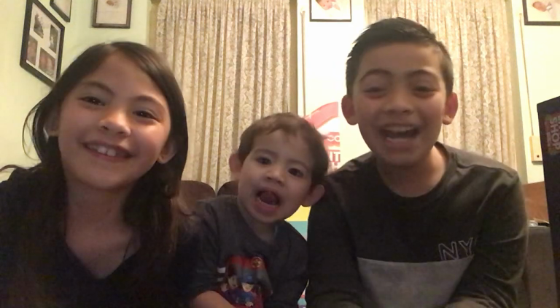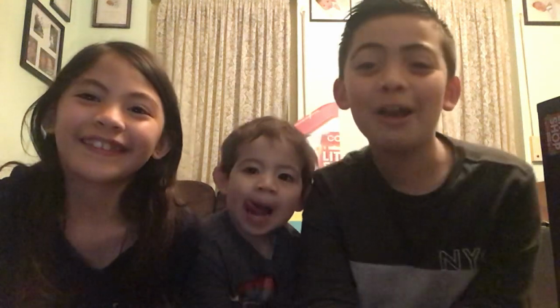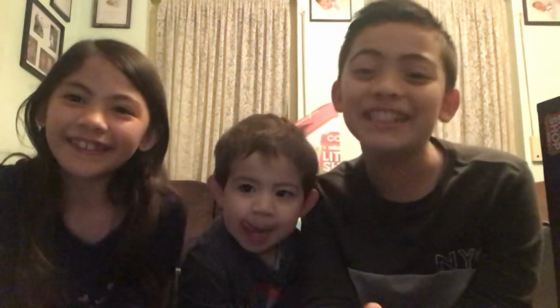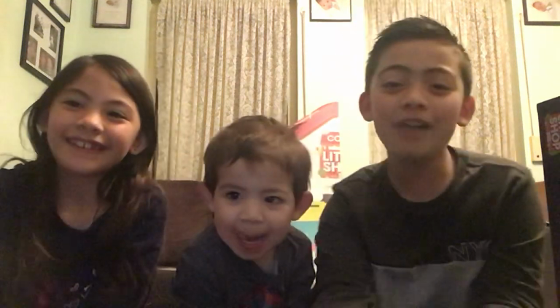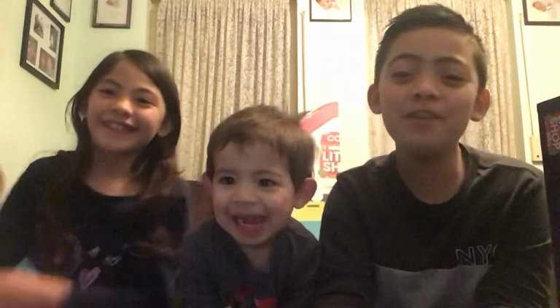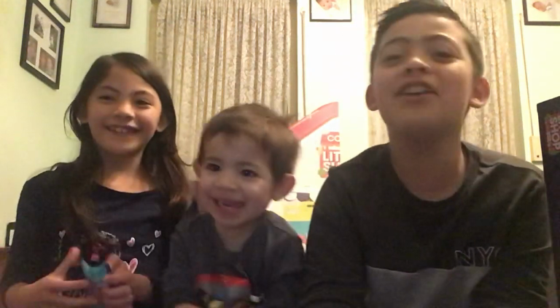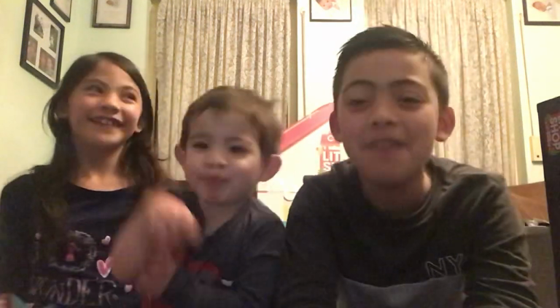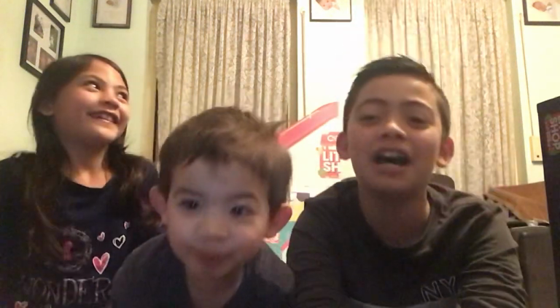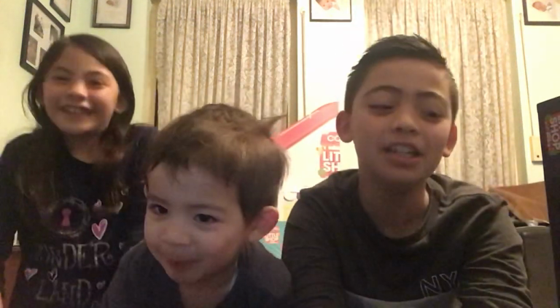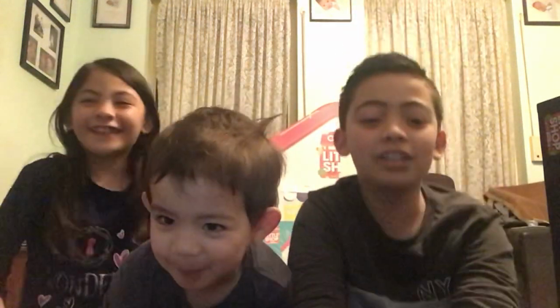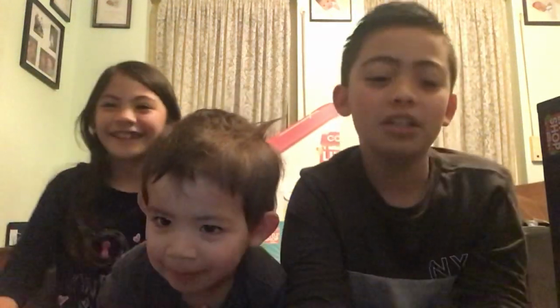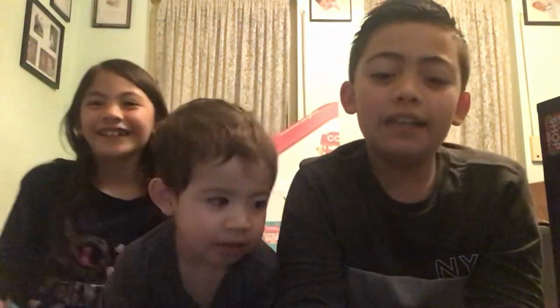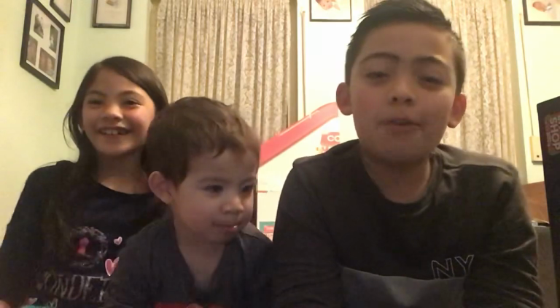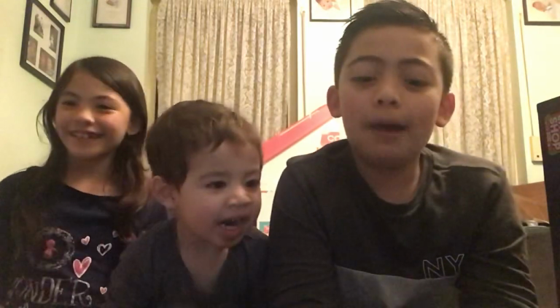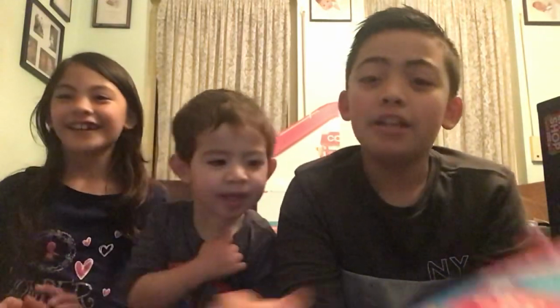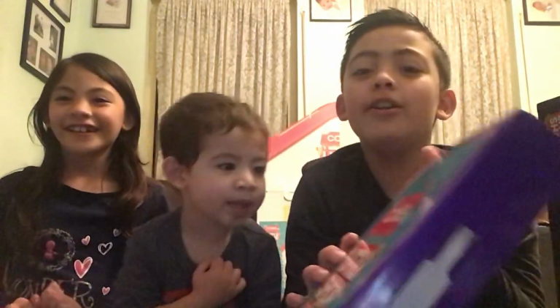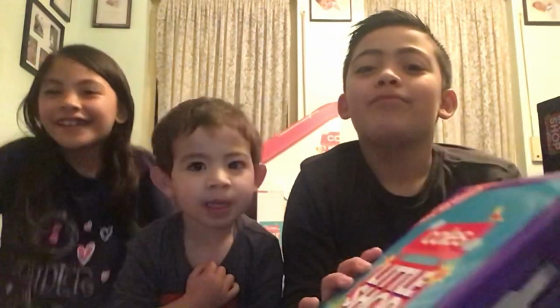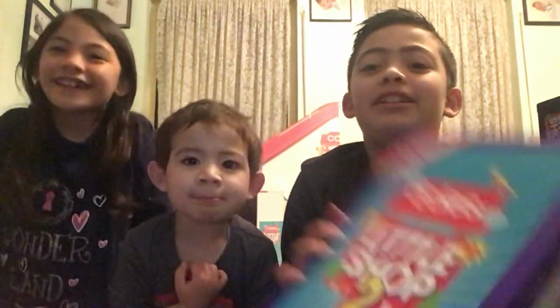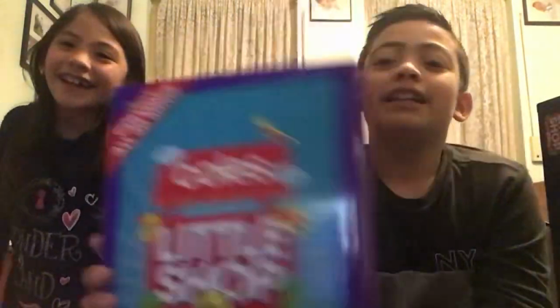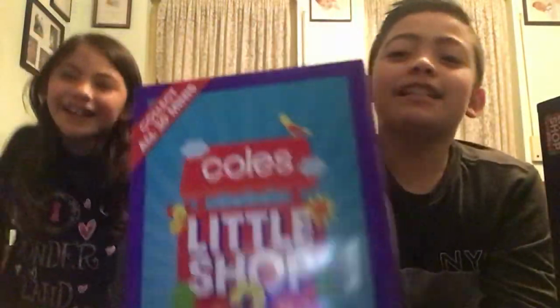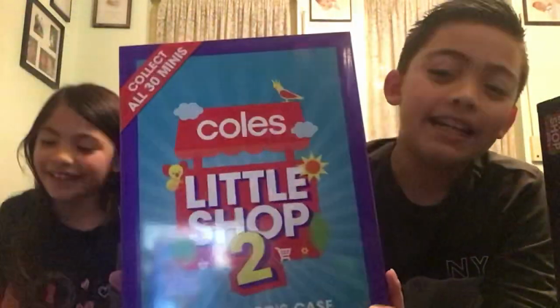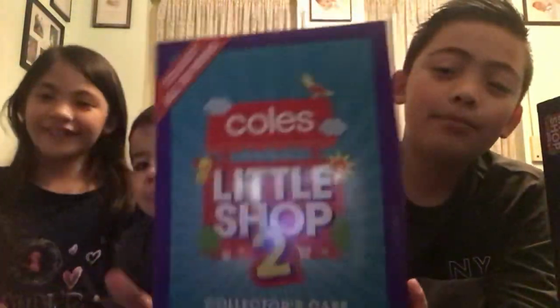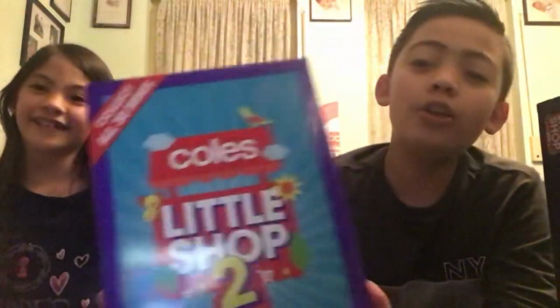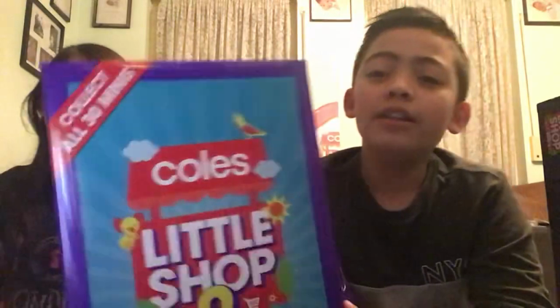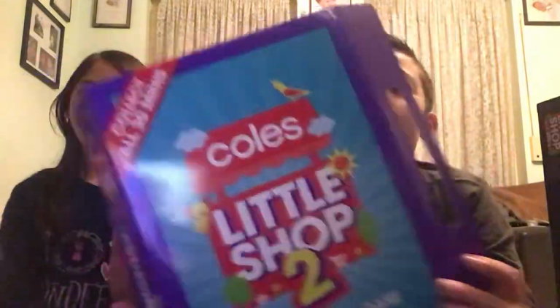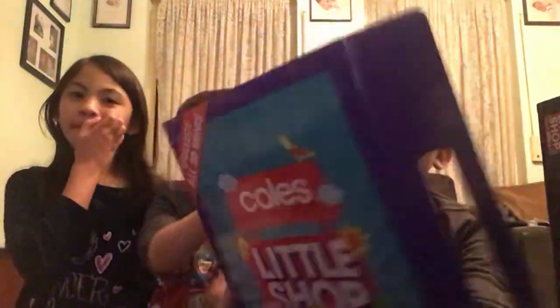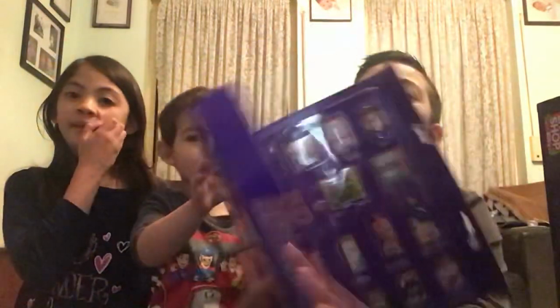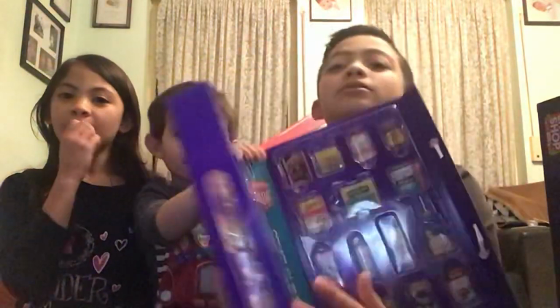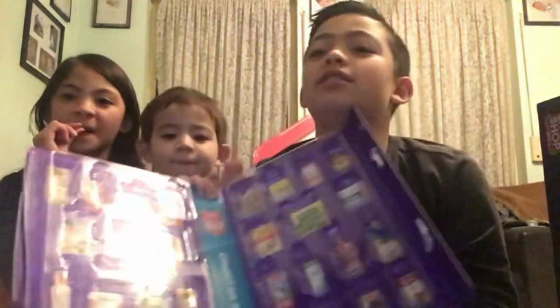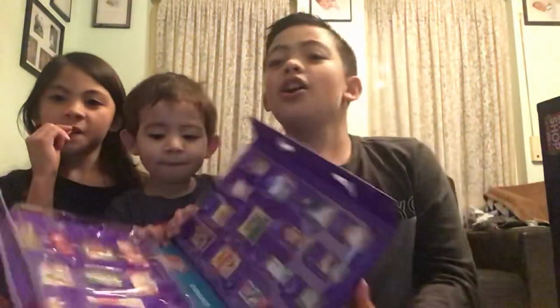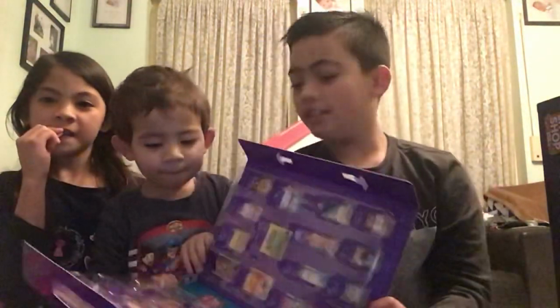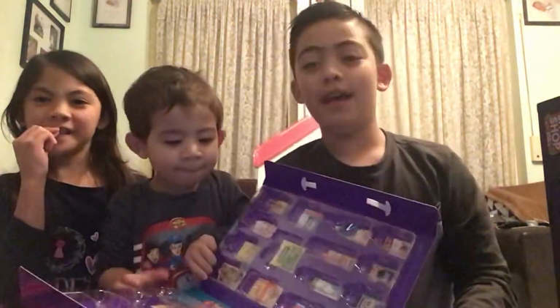Hi guys, welcome back to a brand new video! Today we are doing a cool little shop number two. Here's the case — there are new collectibles and there's 30 of them.